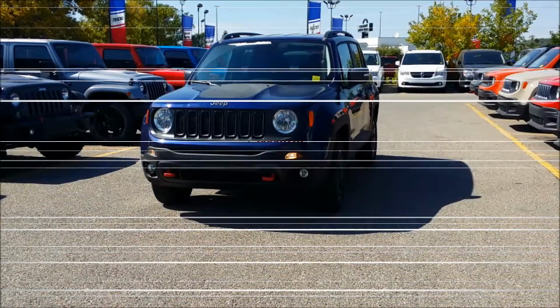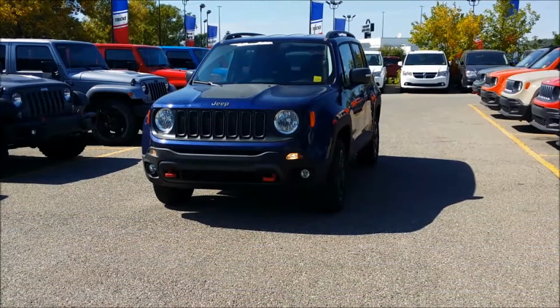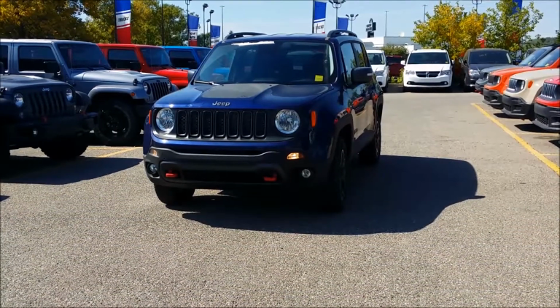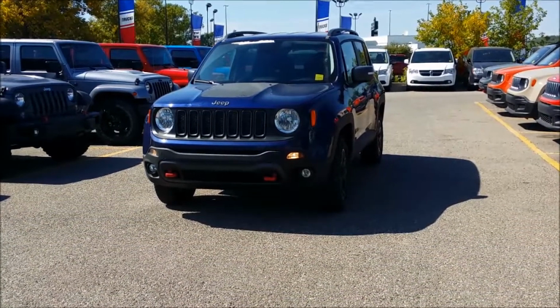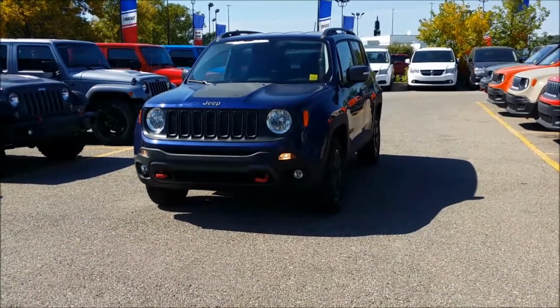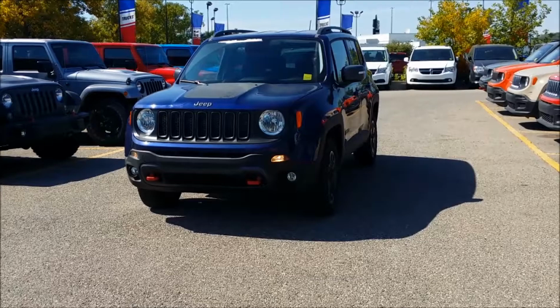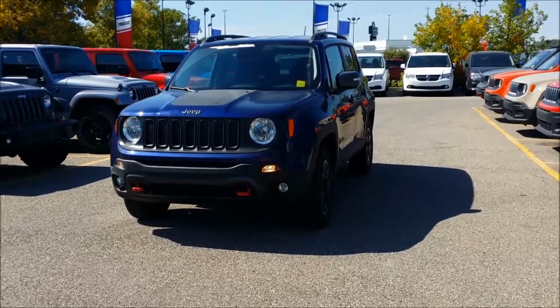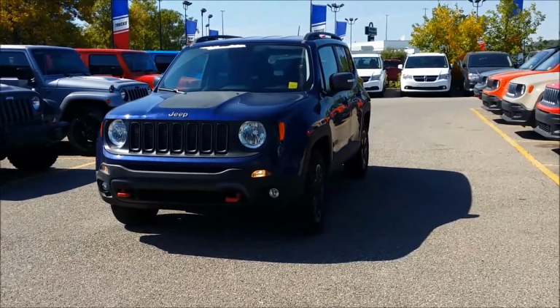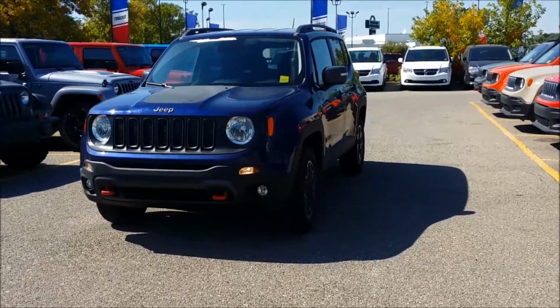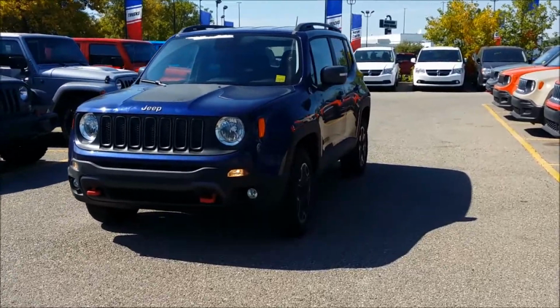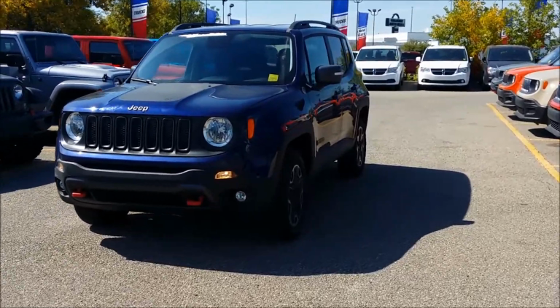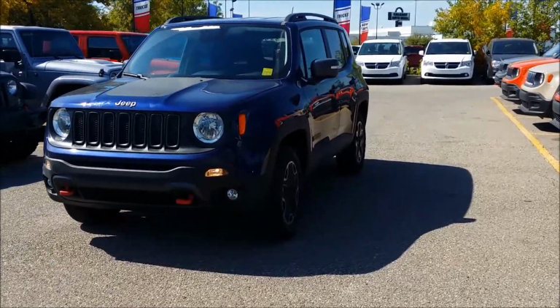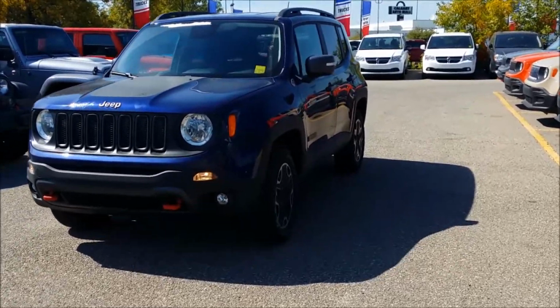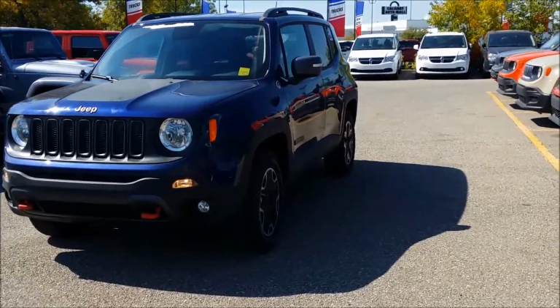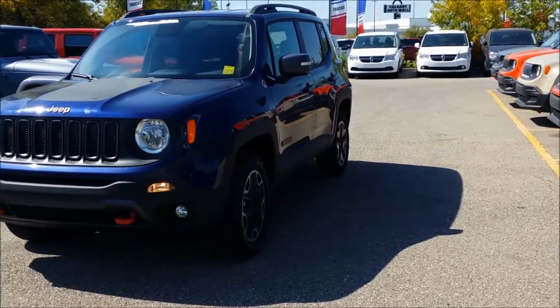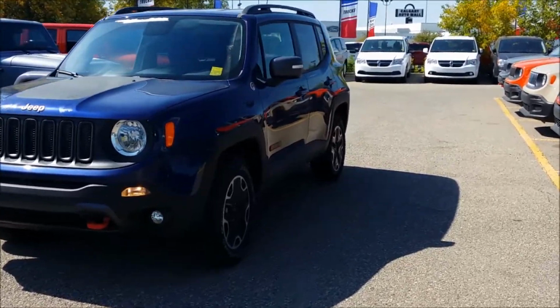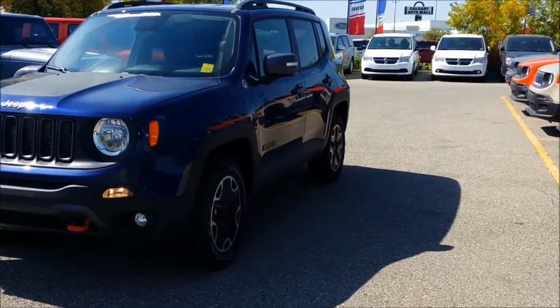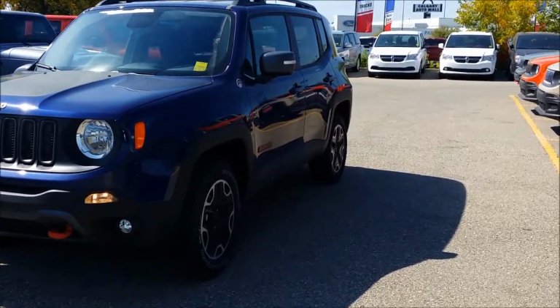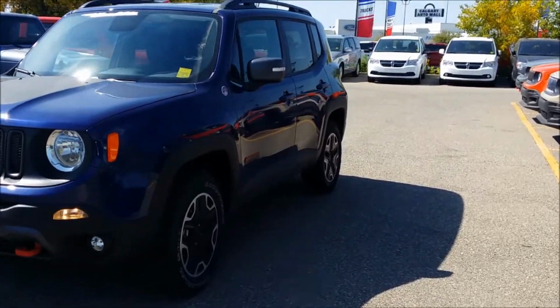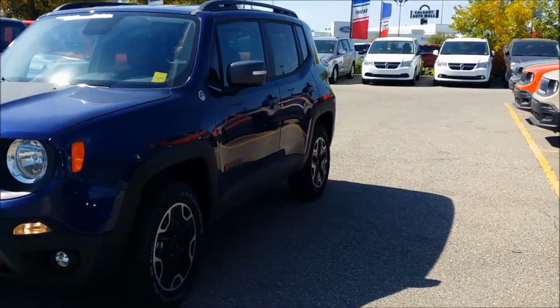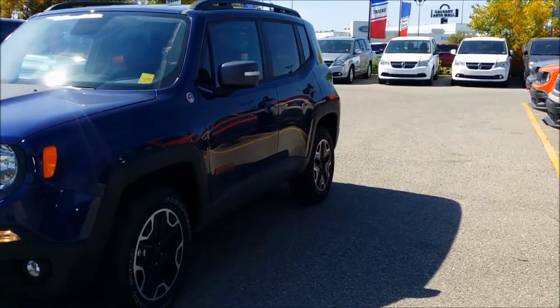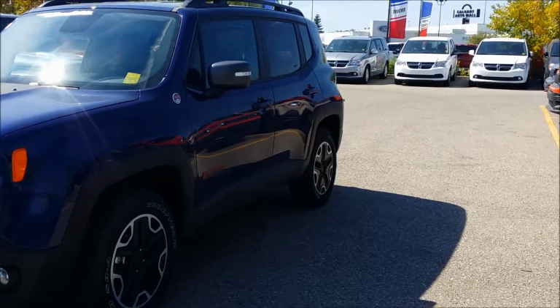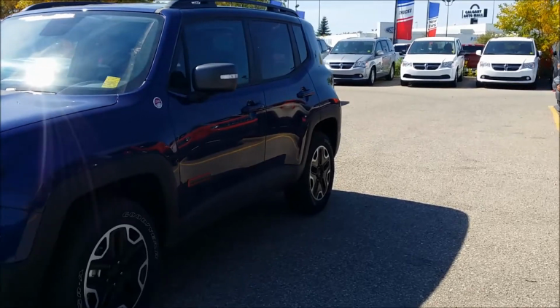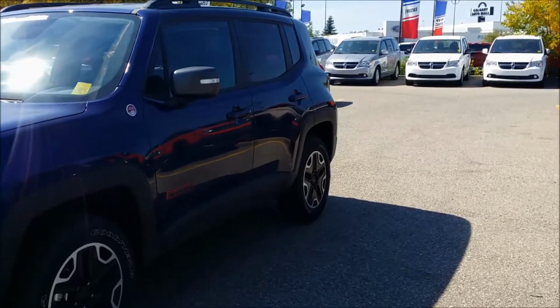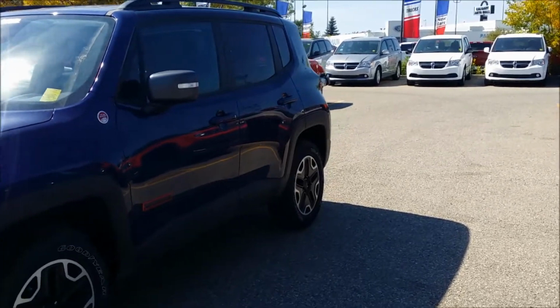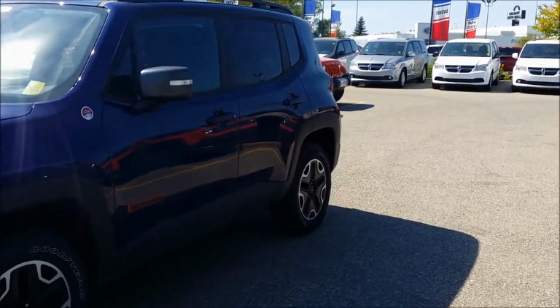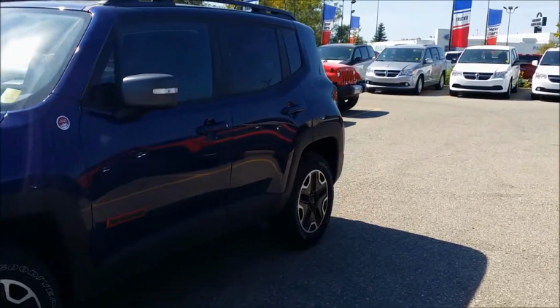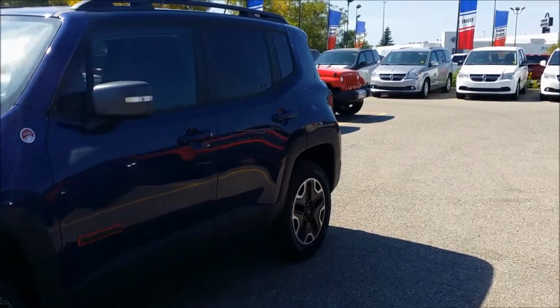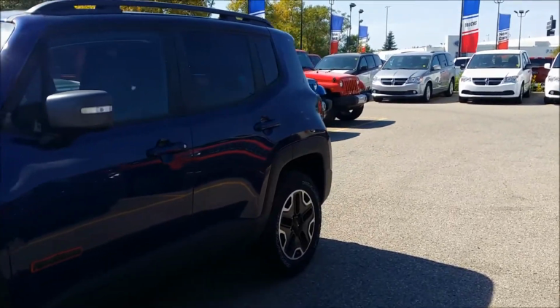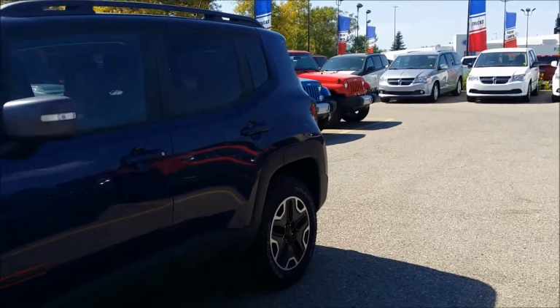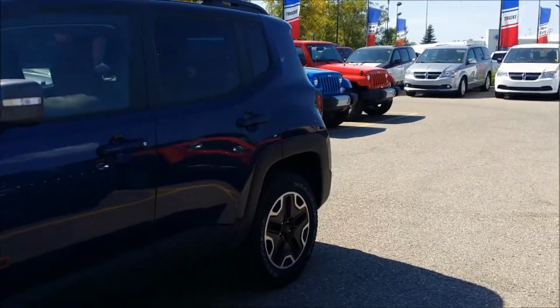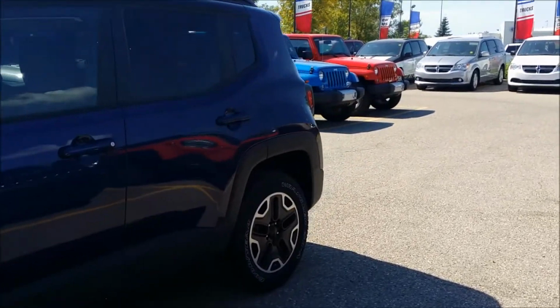Hi guys, my name is Maggie and I'm a client care representative here at Courtesy Chrysler Jeep Dodge Ram. Today I'm going to be showing you this 2016 Jeep Renegade Trailhawk.